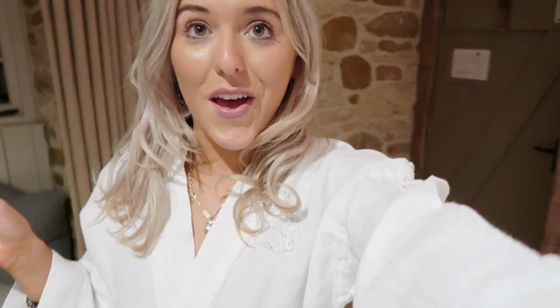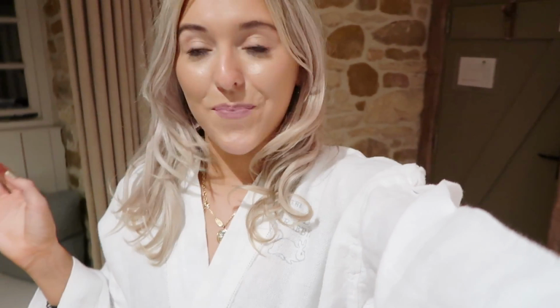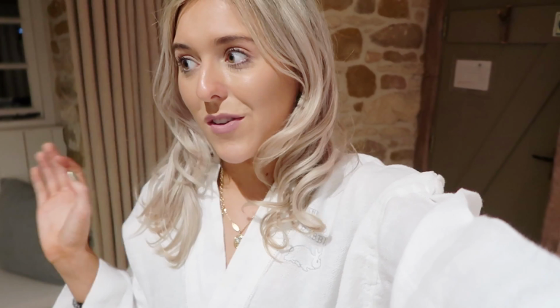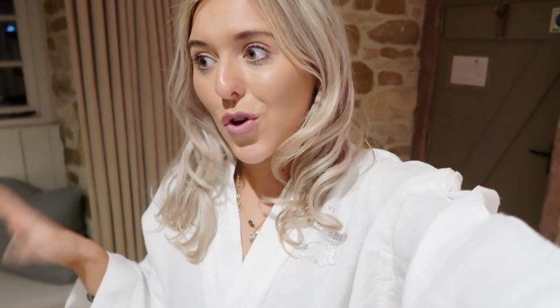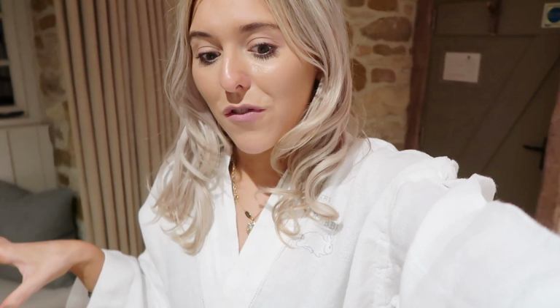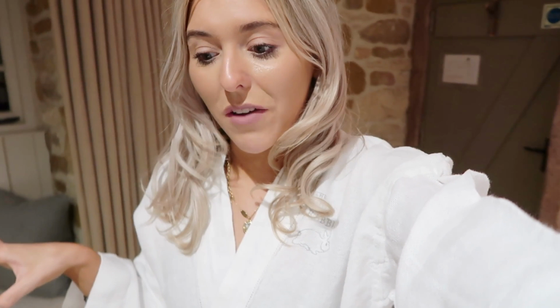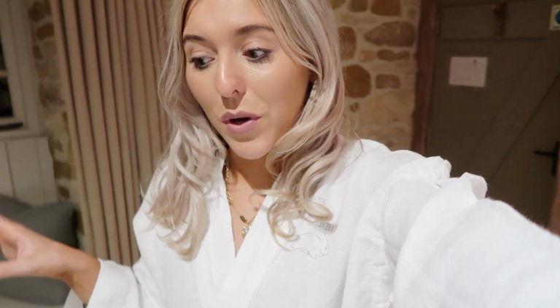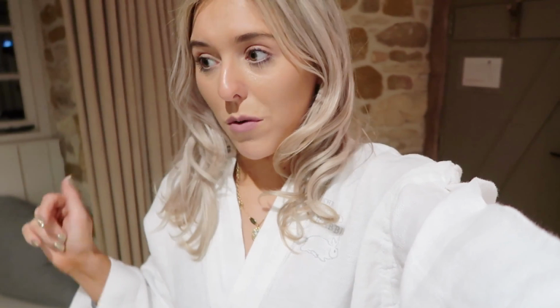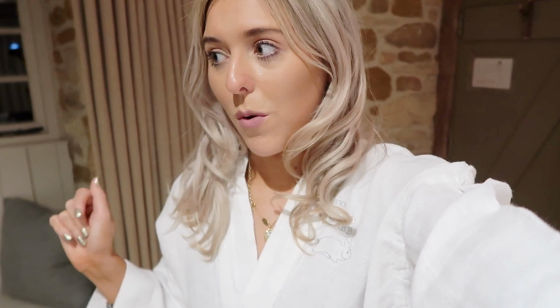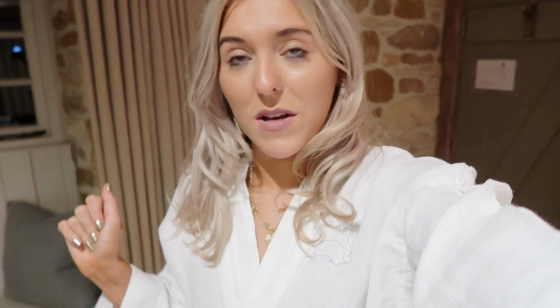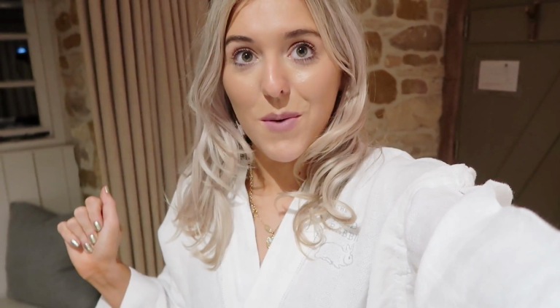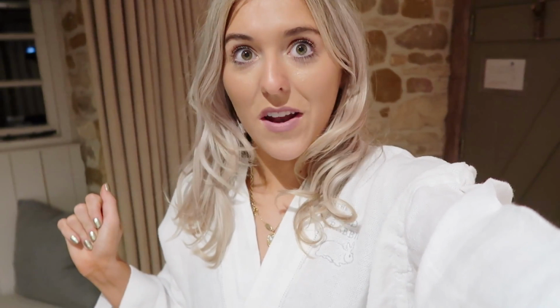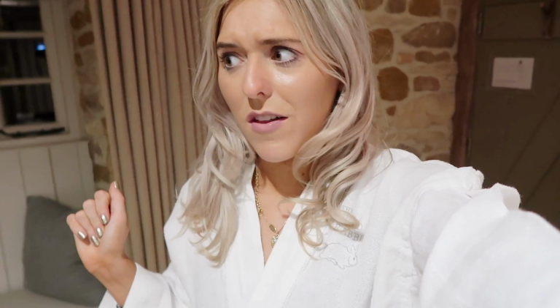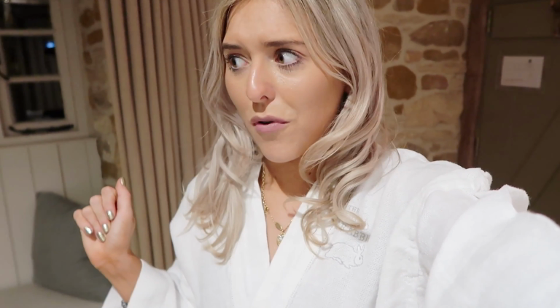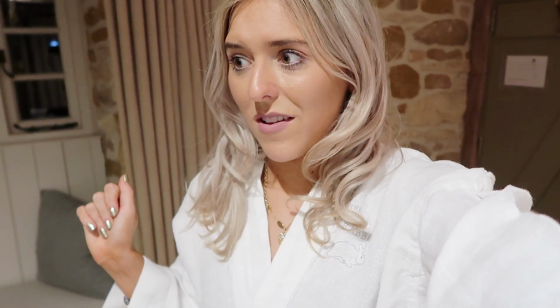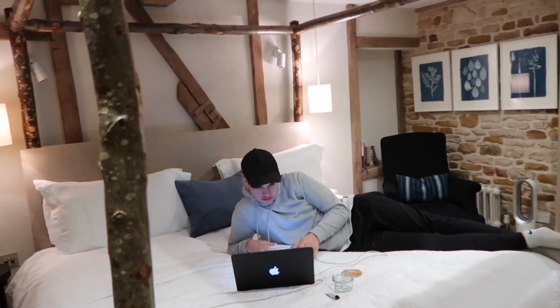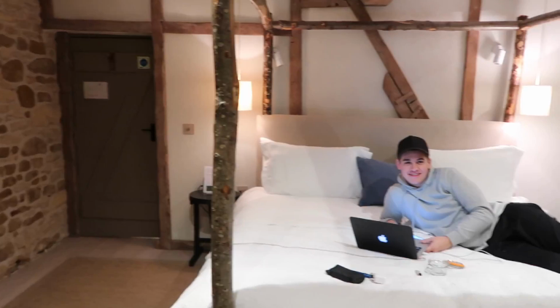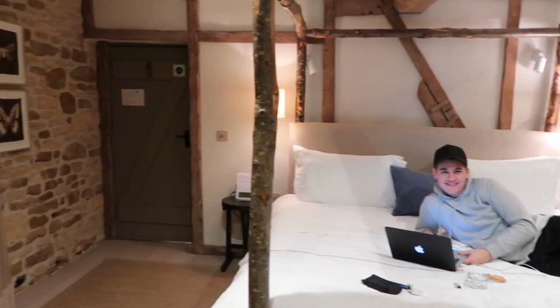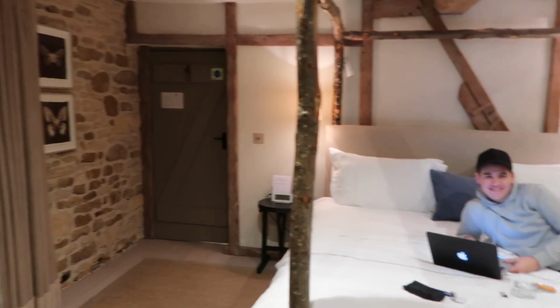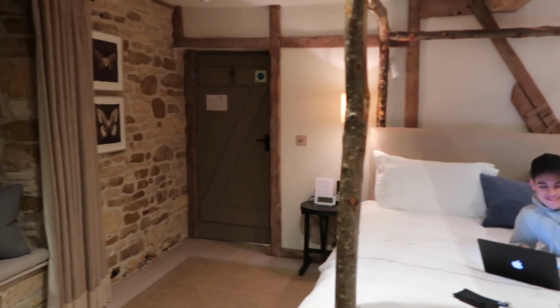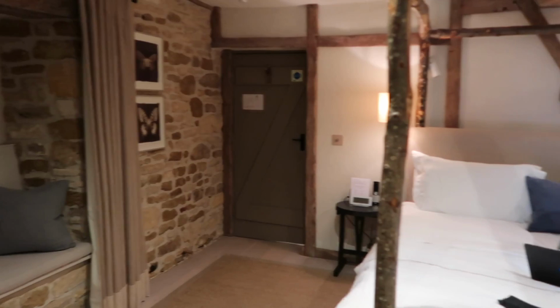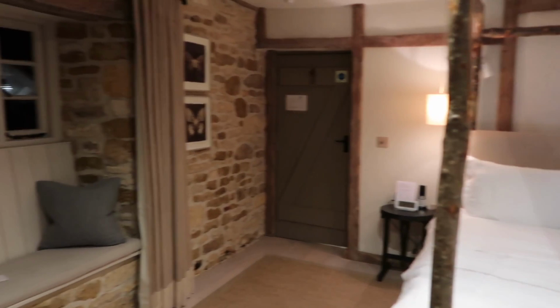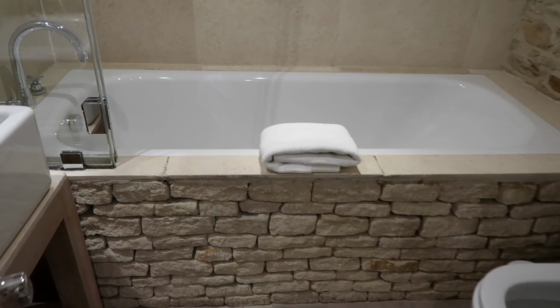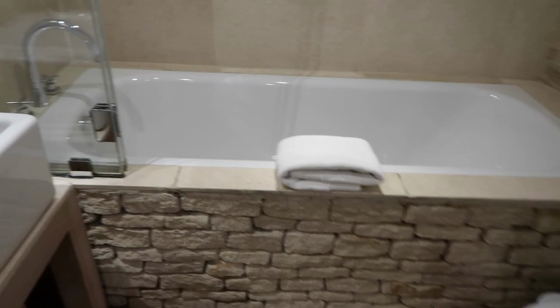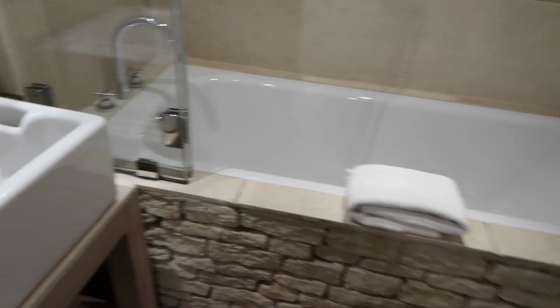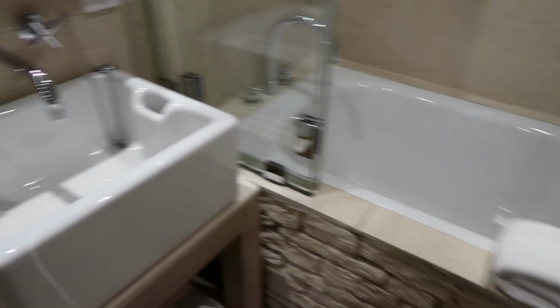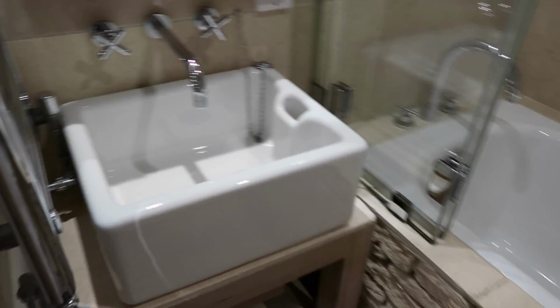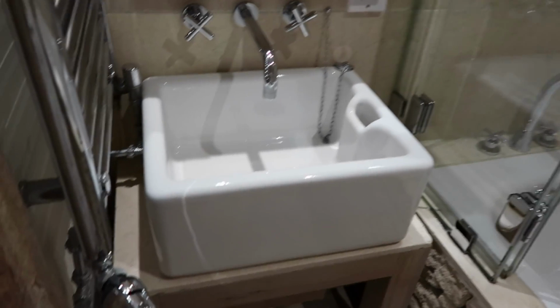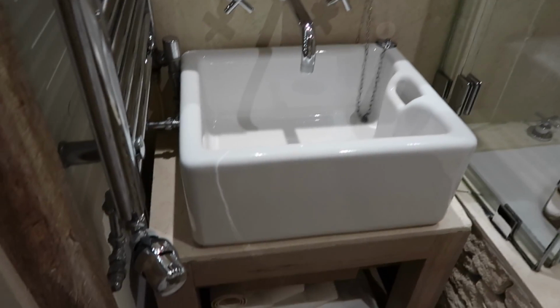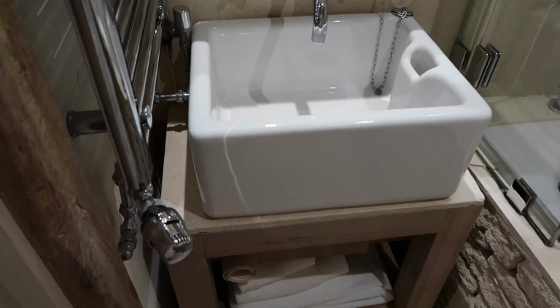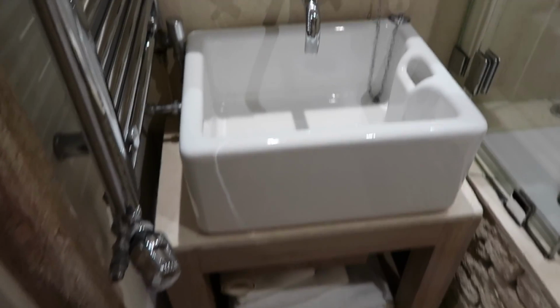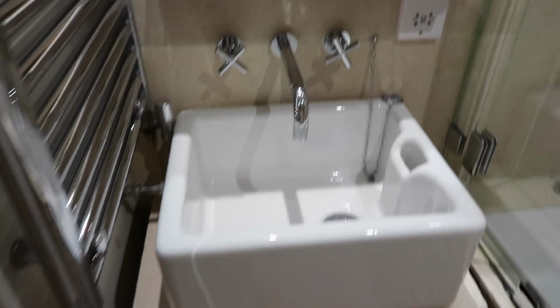I'm at The Wild Rabbit - it's so beautiful. I'll give you a quick room tour, although I've messed it up a bit, and then I have a little present.